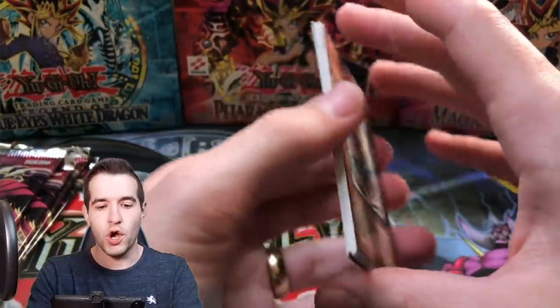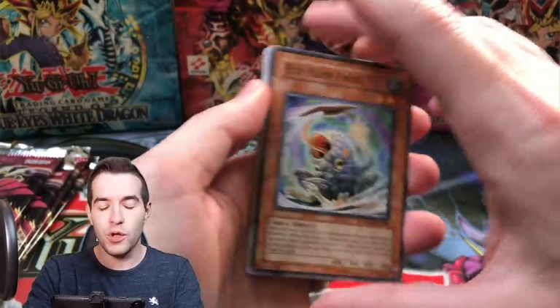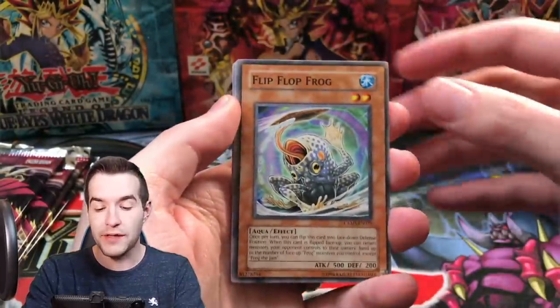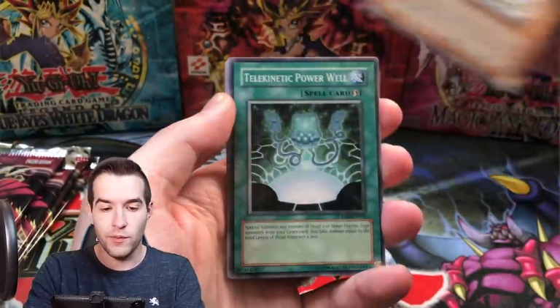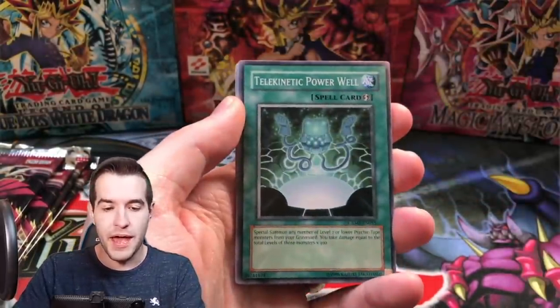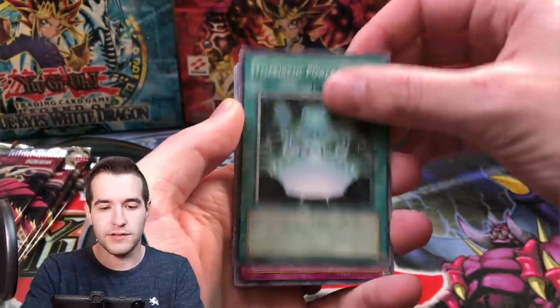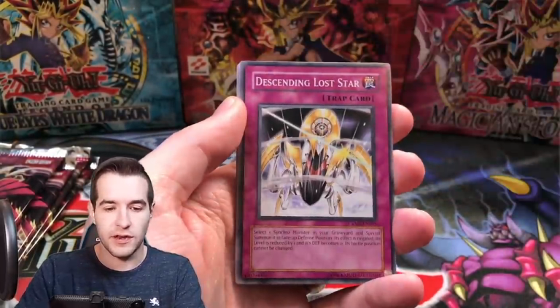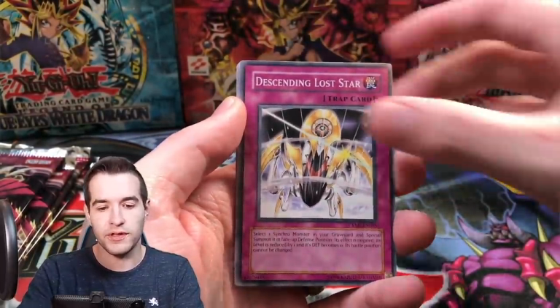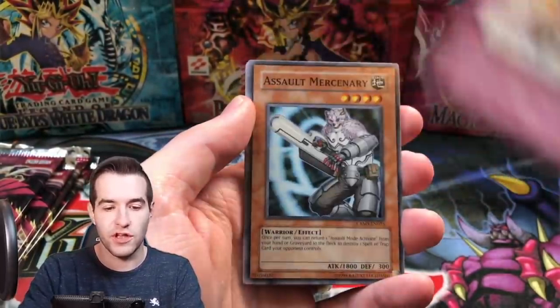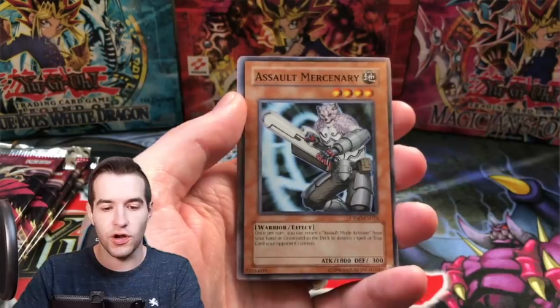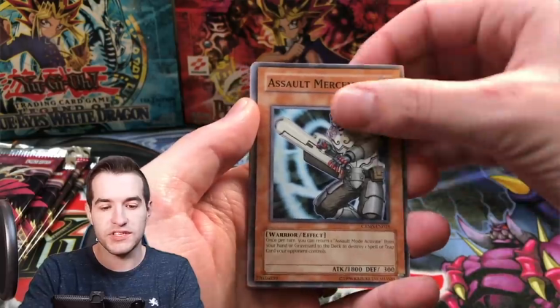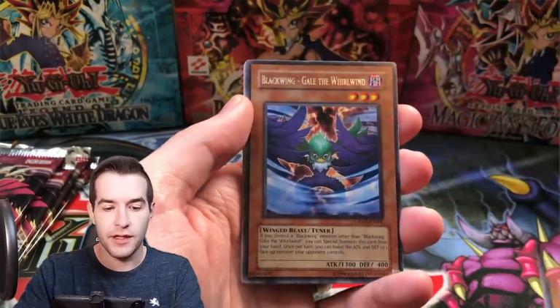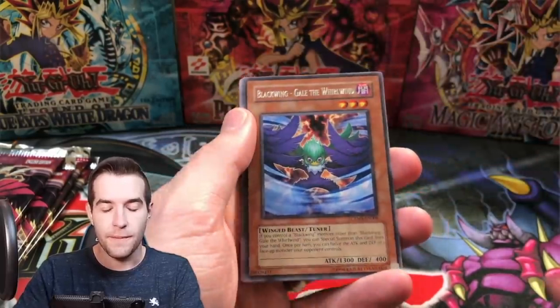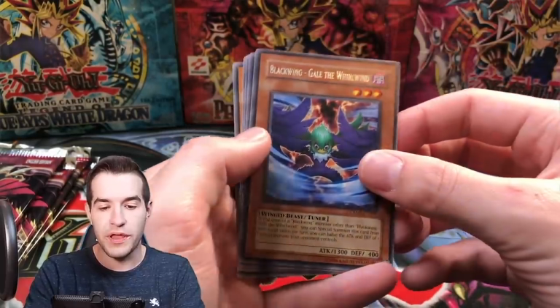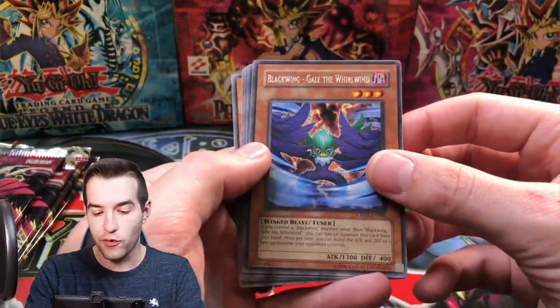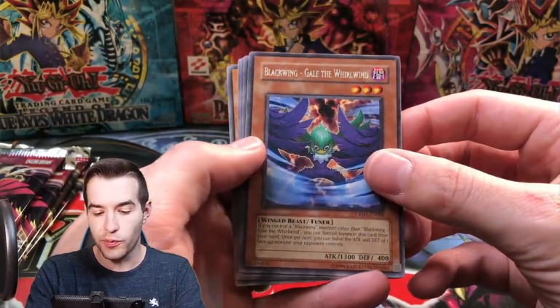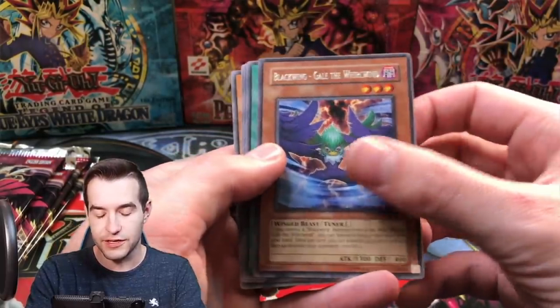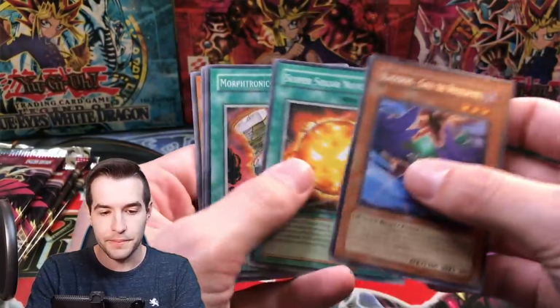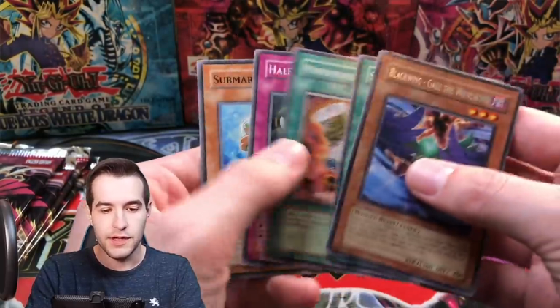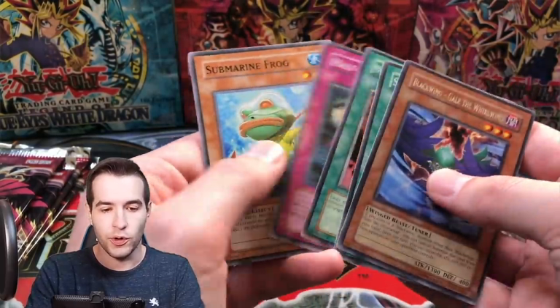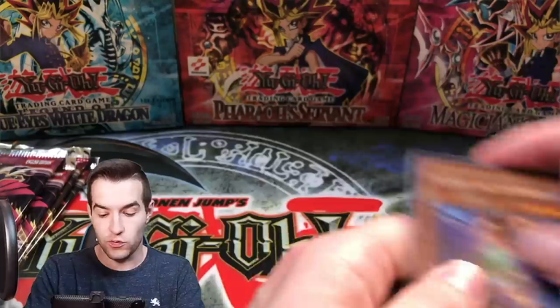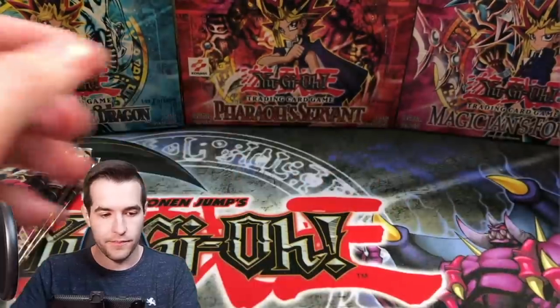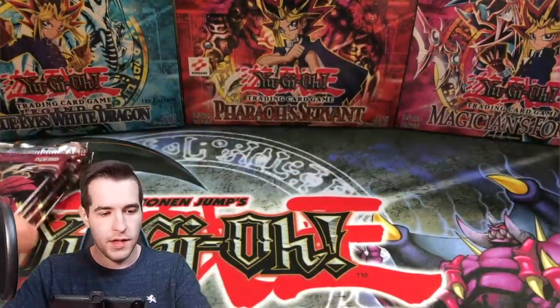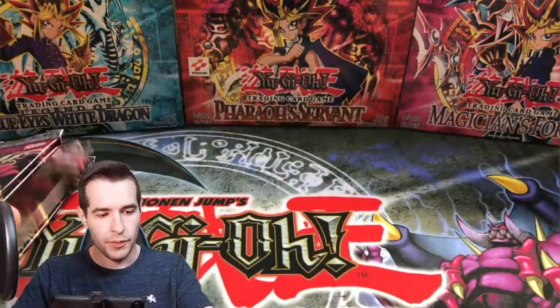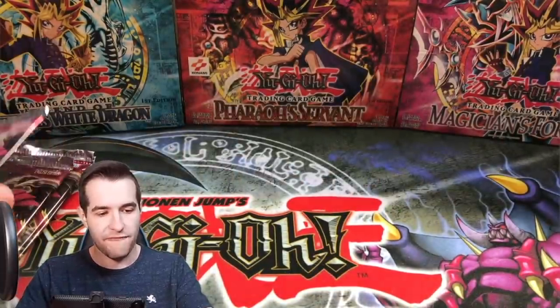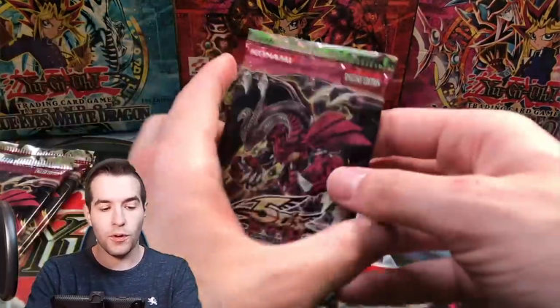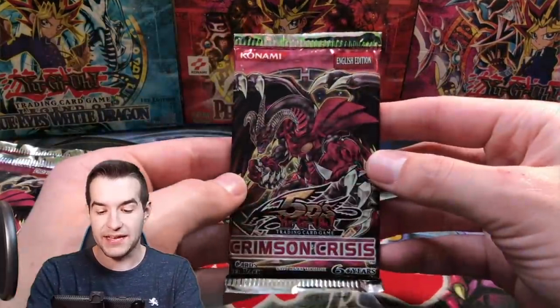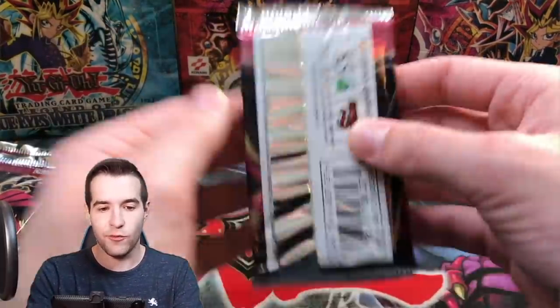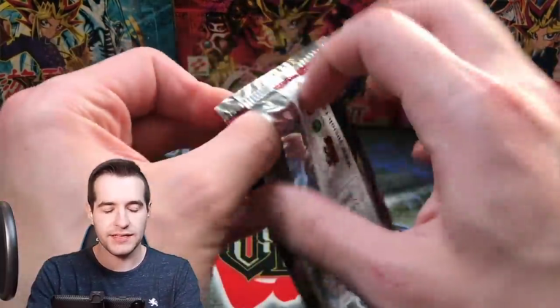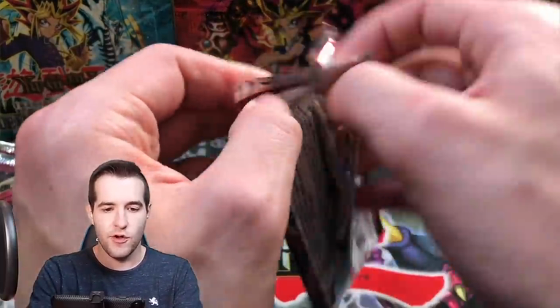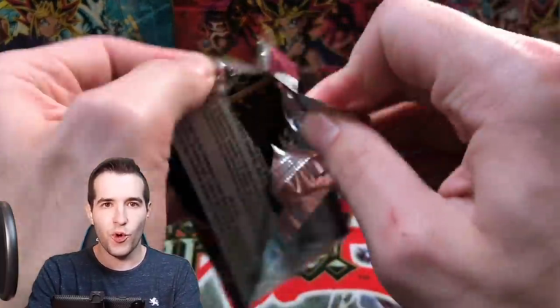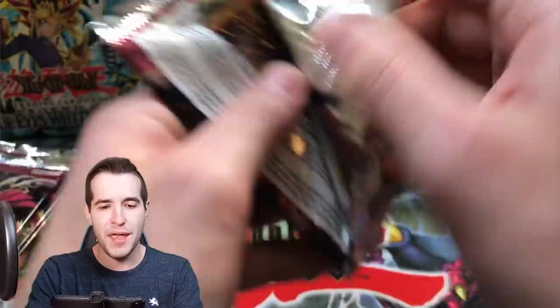Ghost Hunter will be back though — it will be back. Telekinetic Power Well, Descending Lost Star, Mercenary, and Blackwing Gale the Whirlwind — that's a good one. Gale the Whirlwind as a Rare. Four packs remaining.